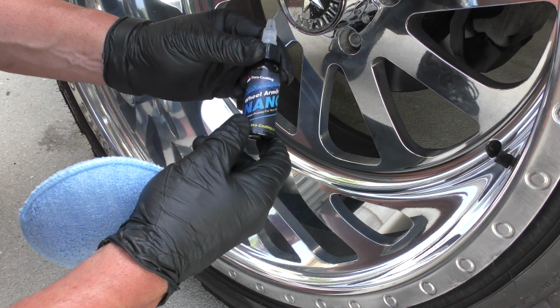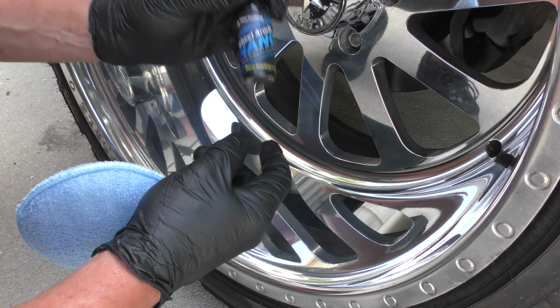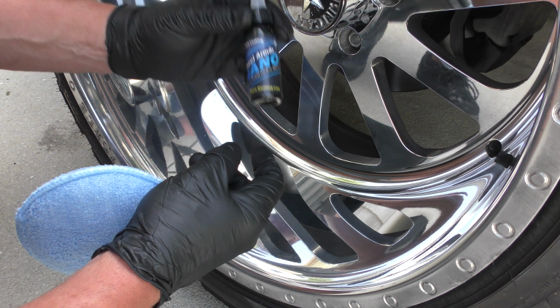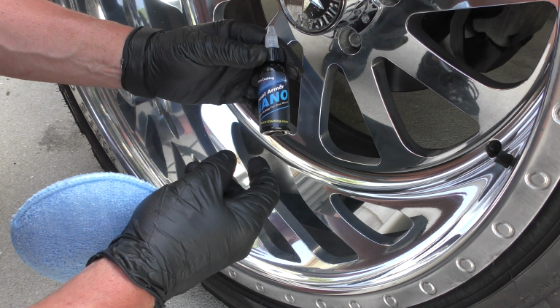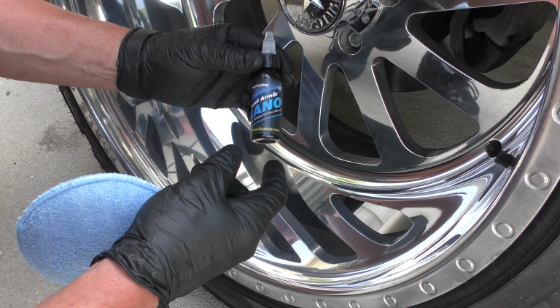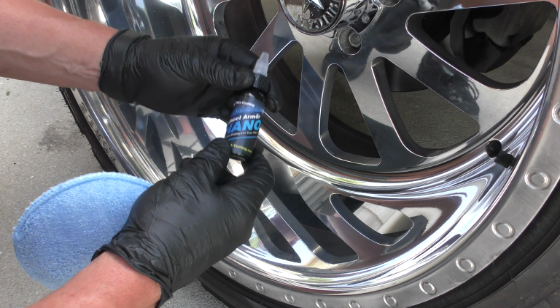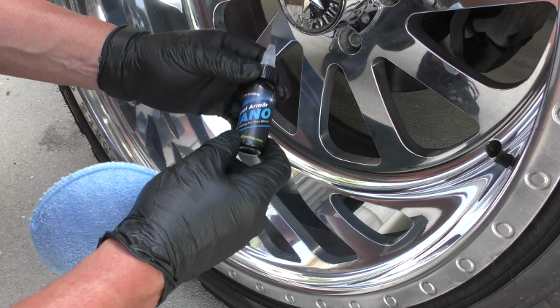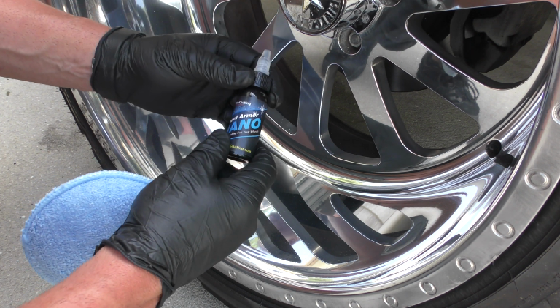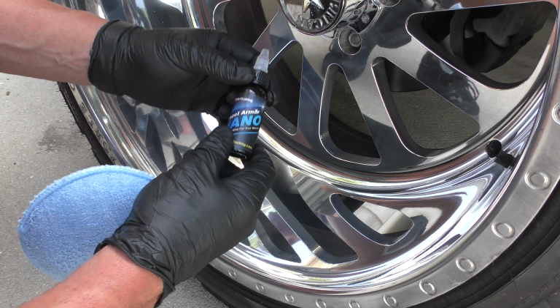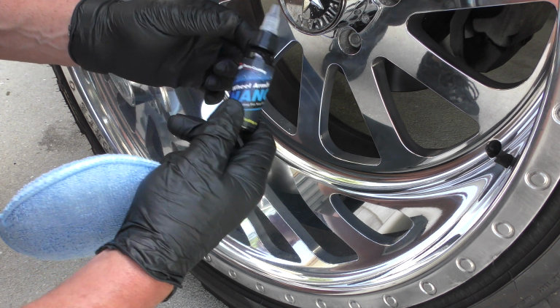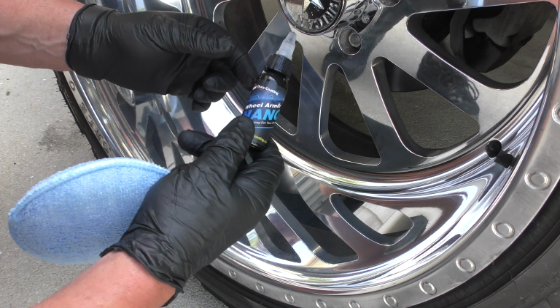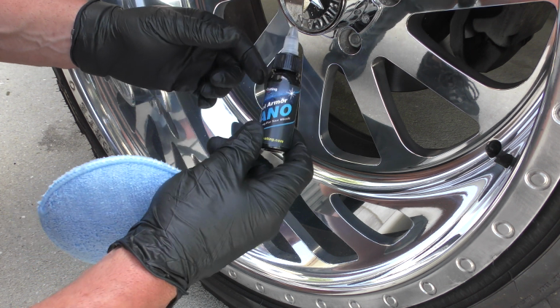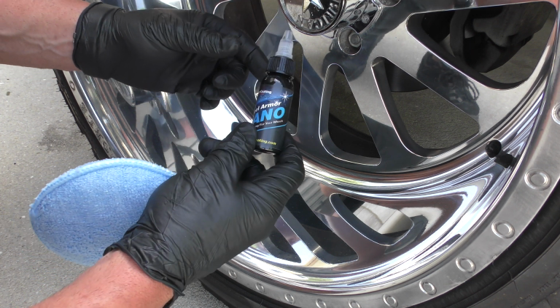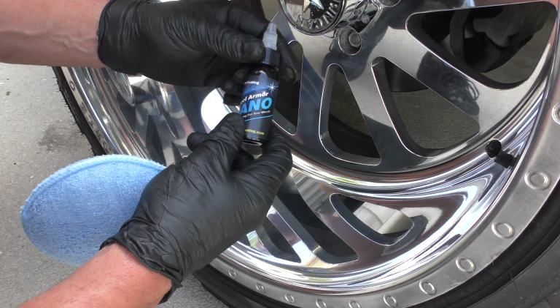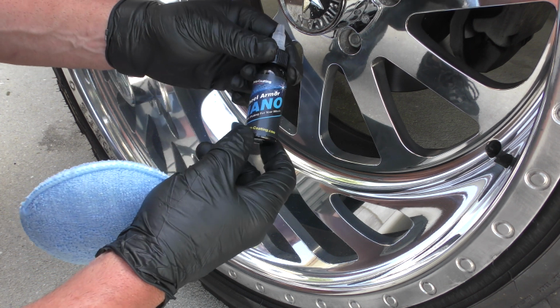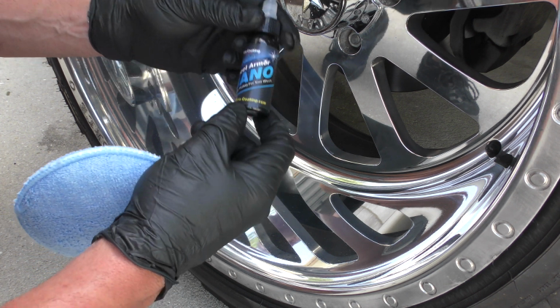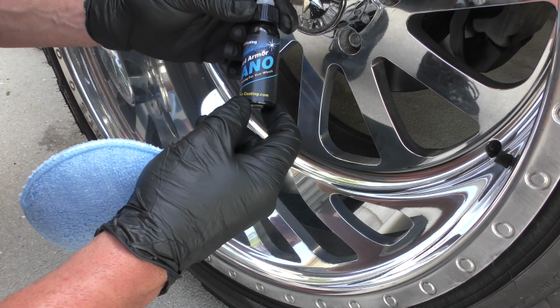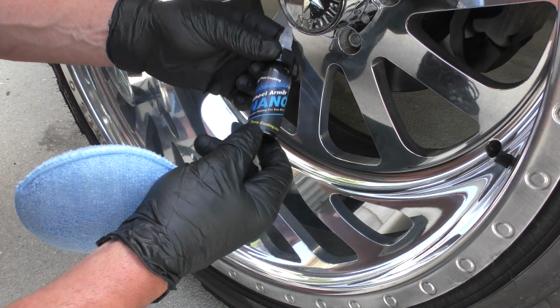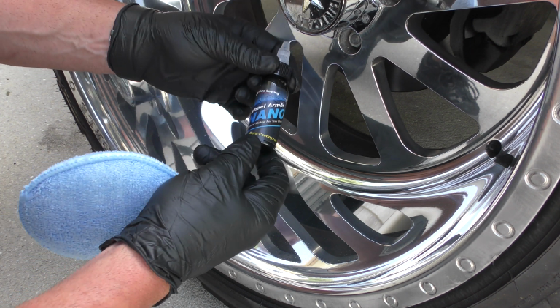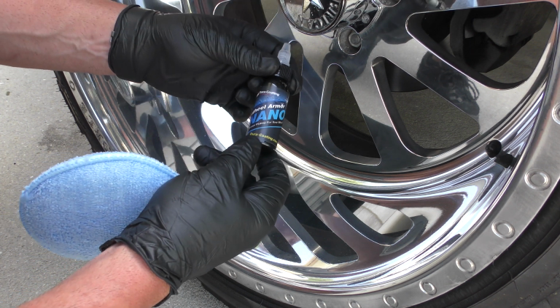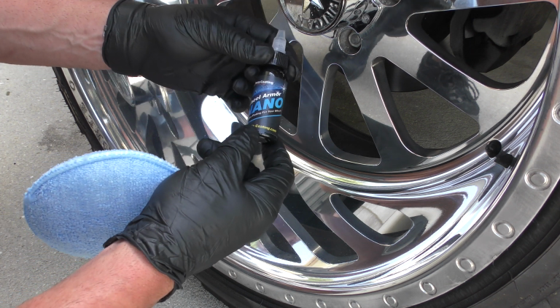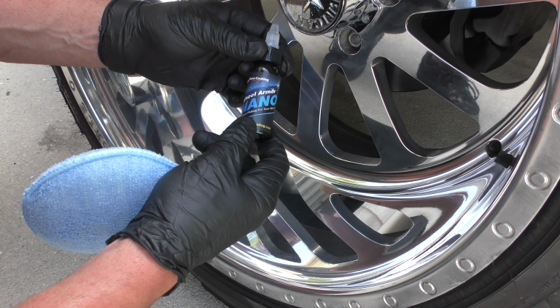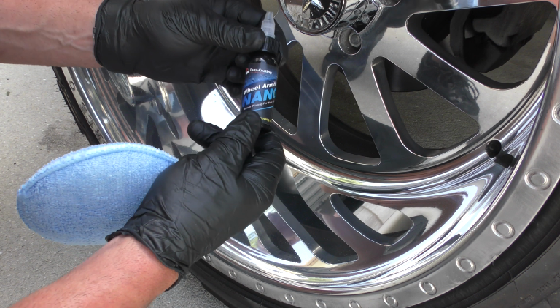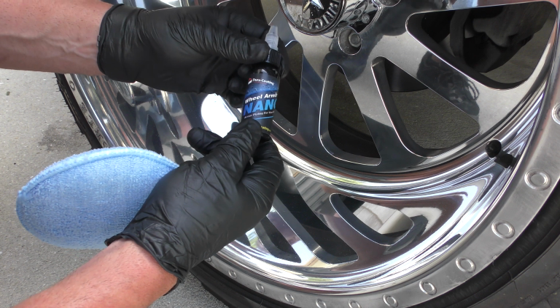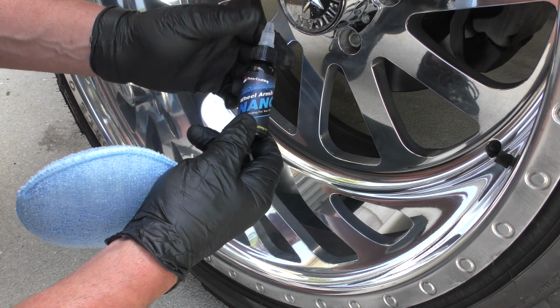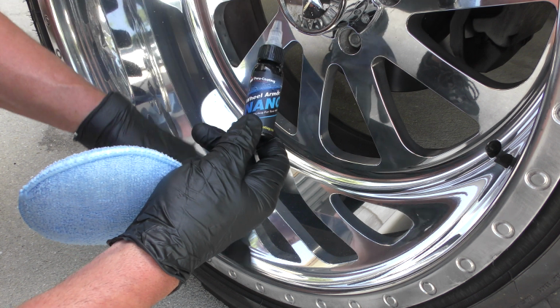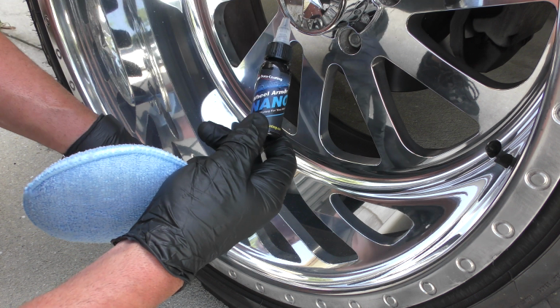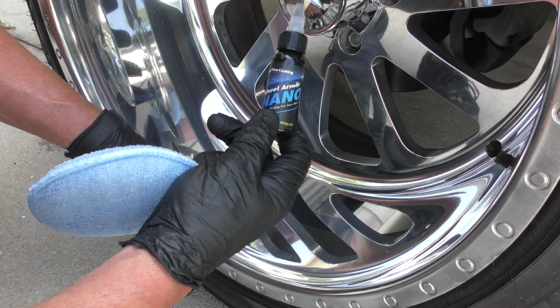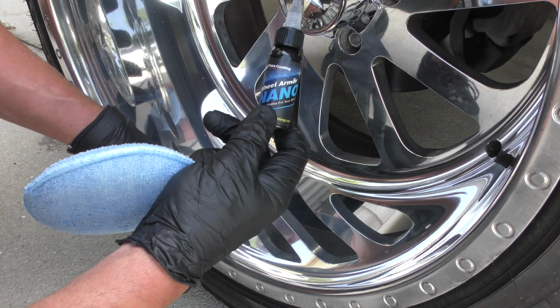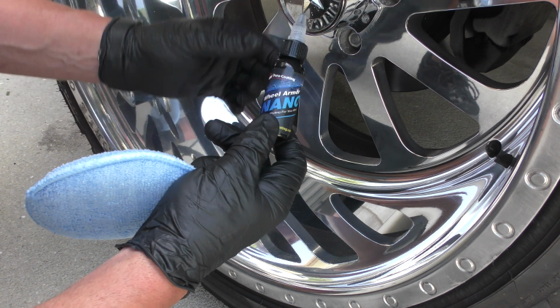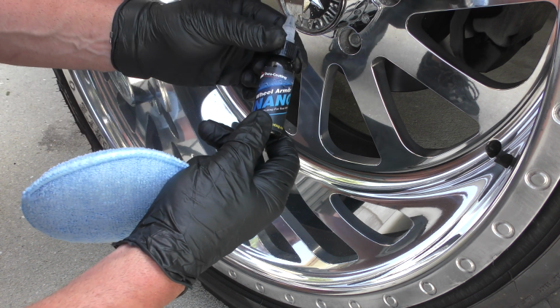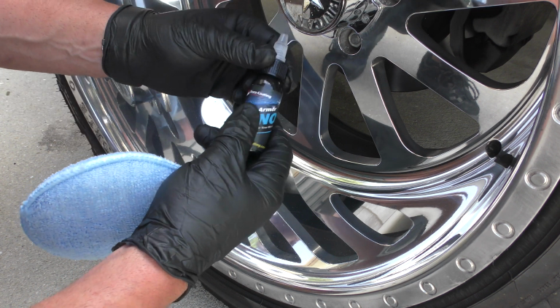This helps tremendously. You can also use it on all painted, powder coated wheels, you can use it on your glass, you can use it on plastic, and you can use it on your painted surfaces as well.